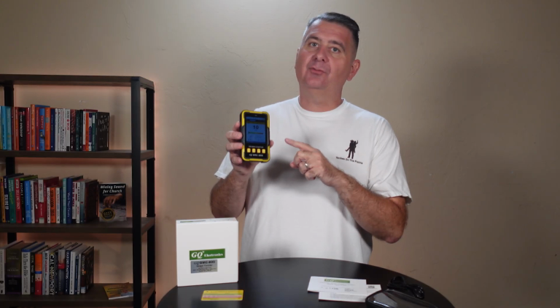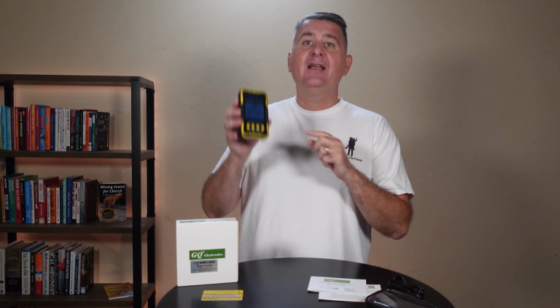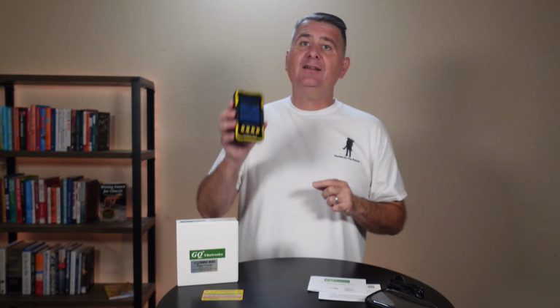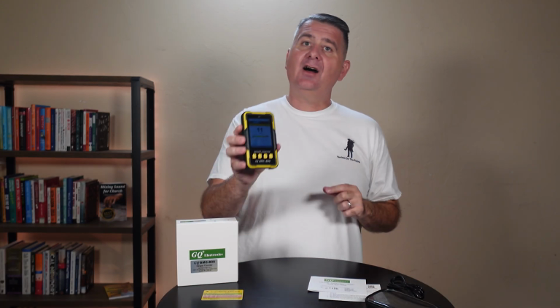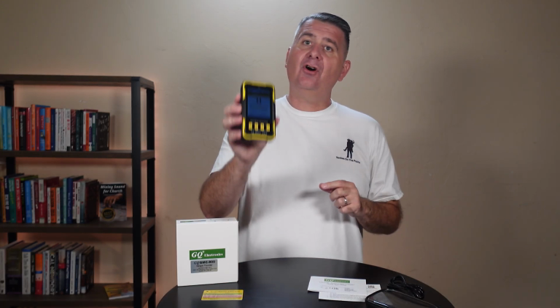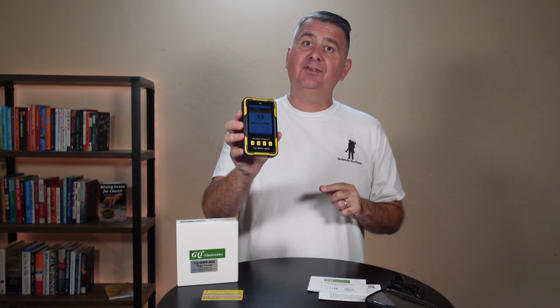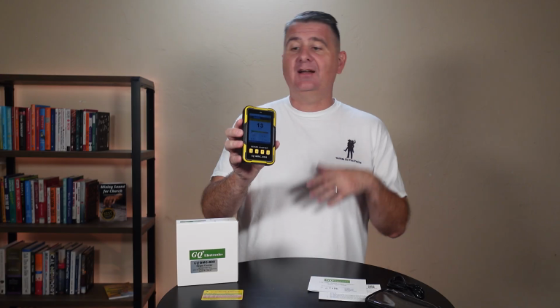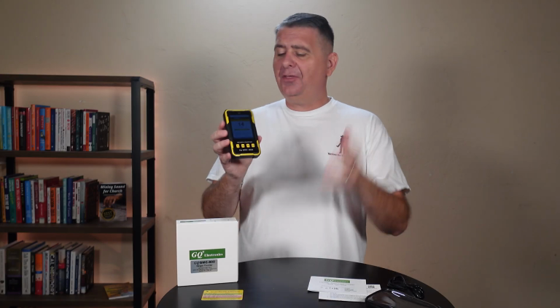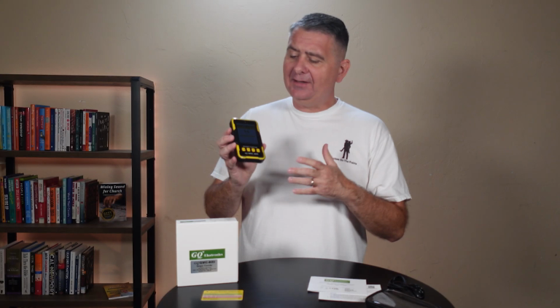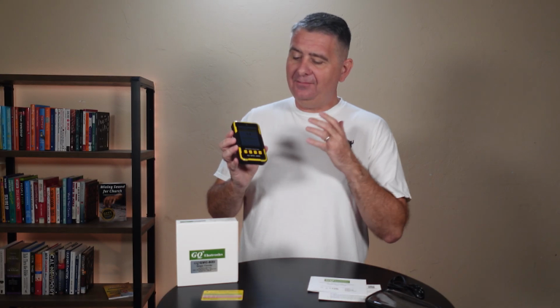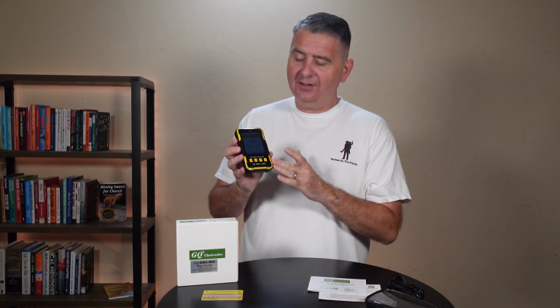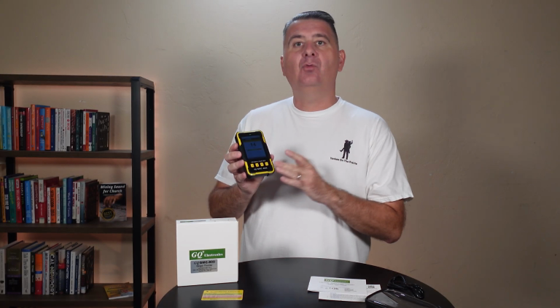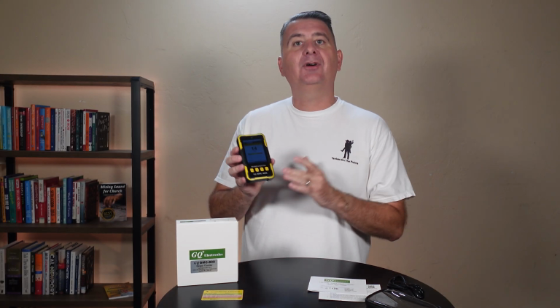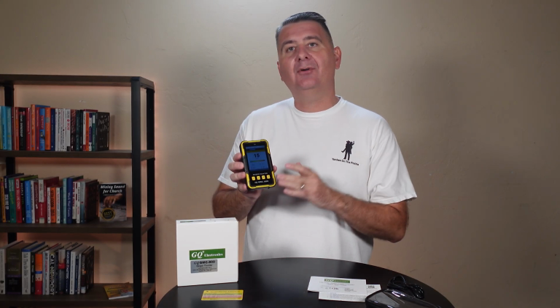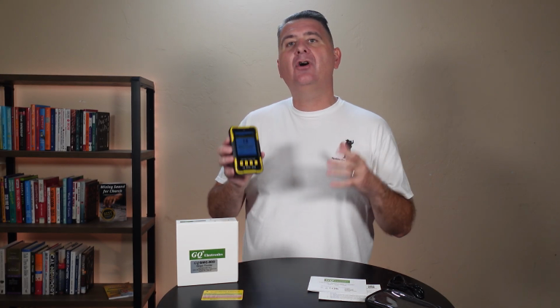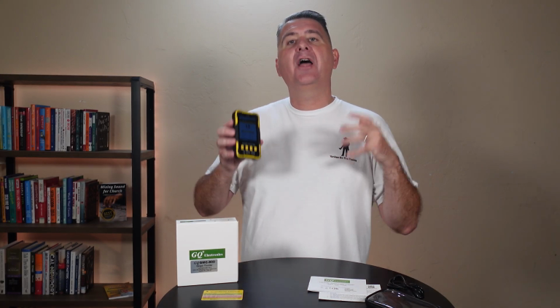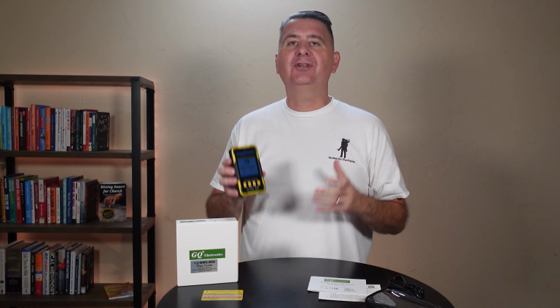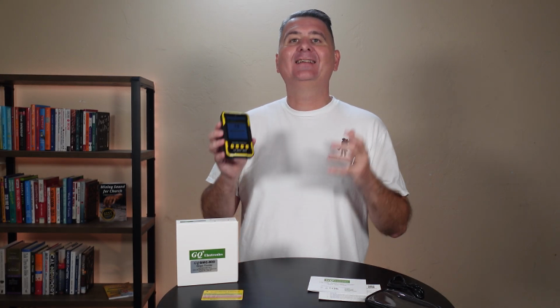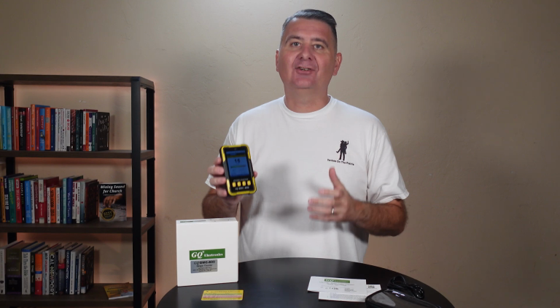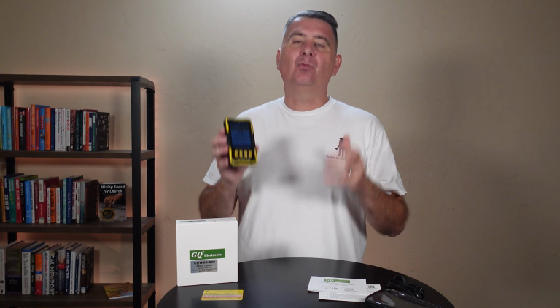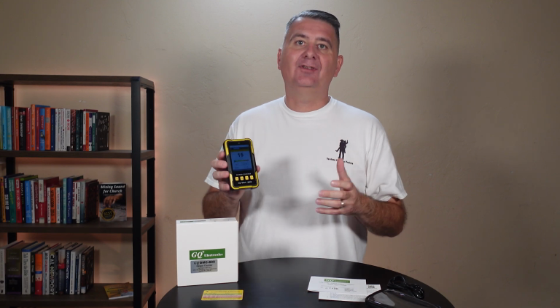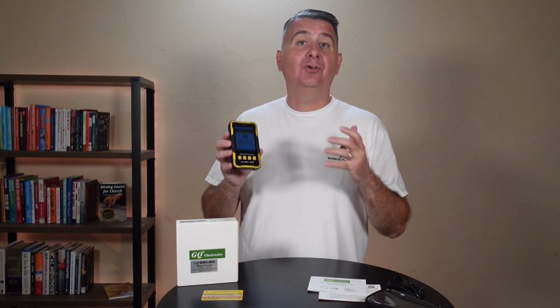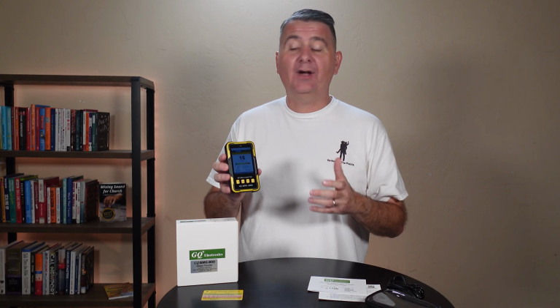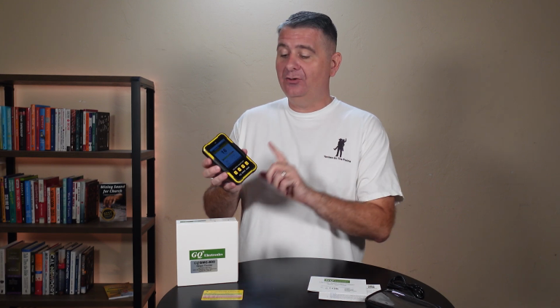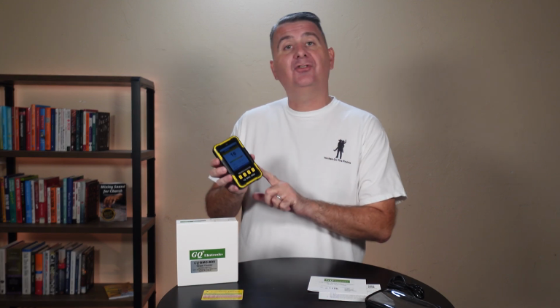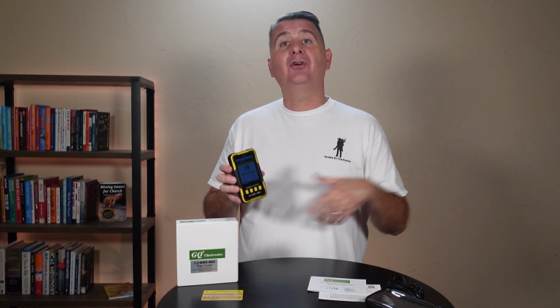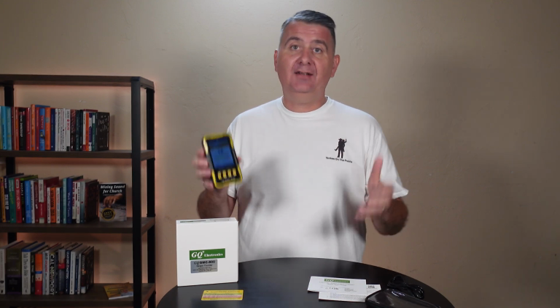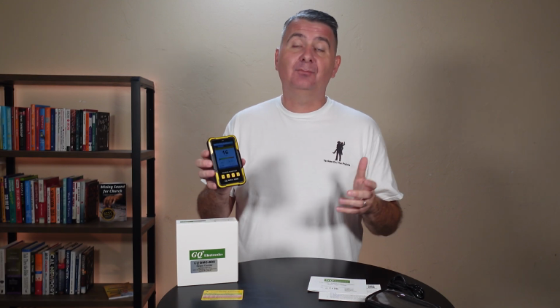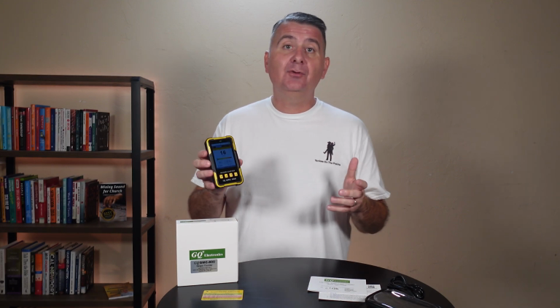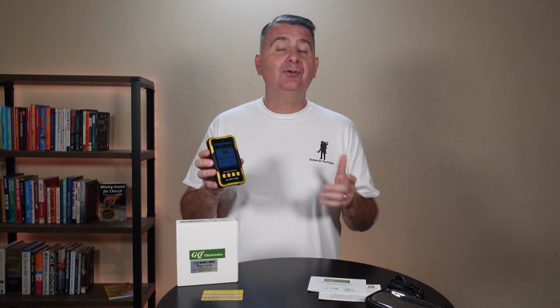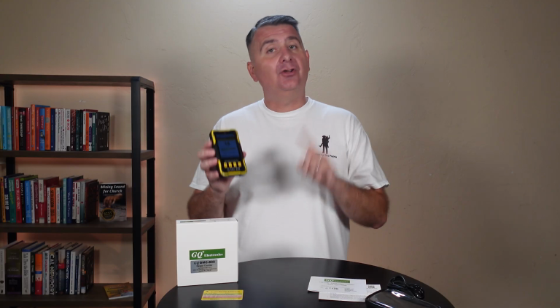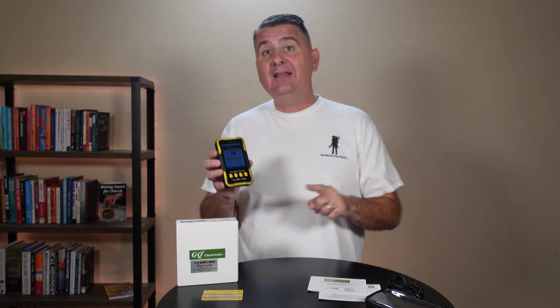It logs all of its data. Theoretically, if it logs data once per hour, it will hold 30 years worth of data, which is great.